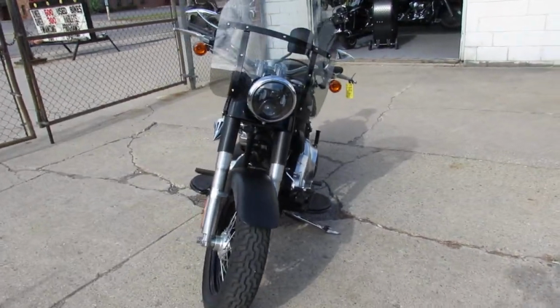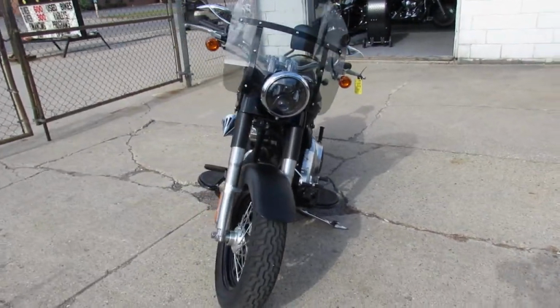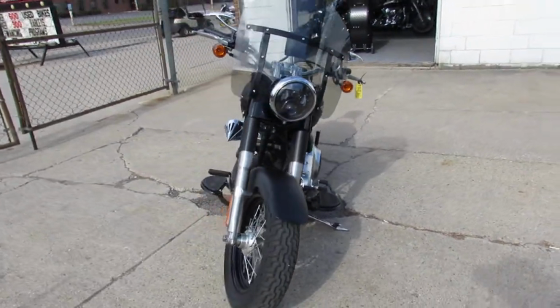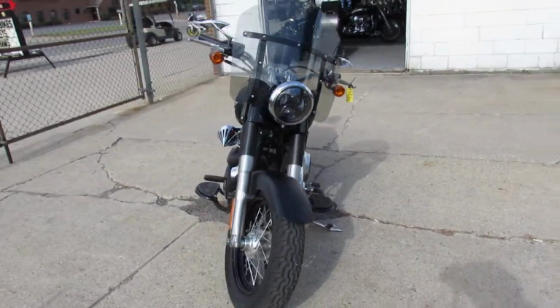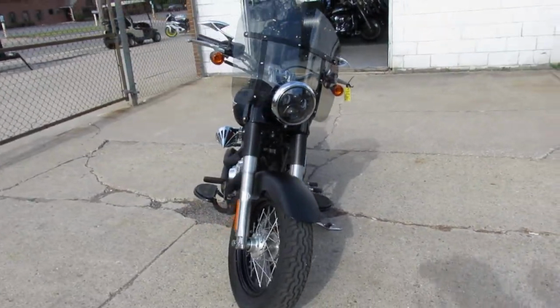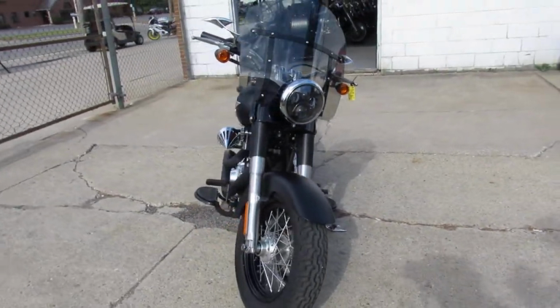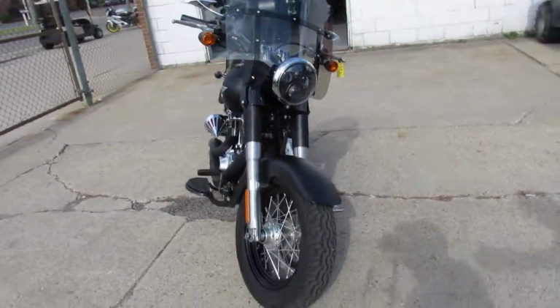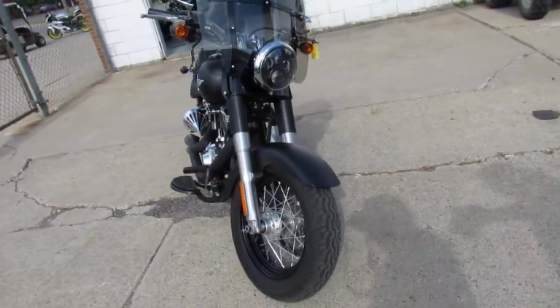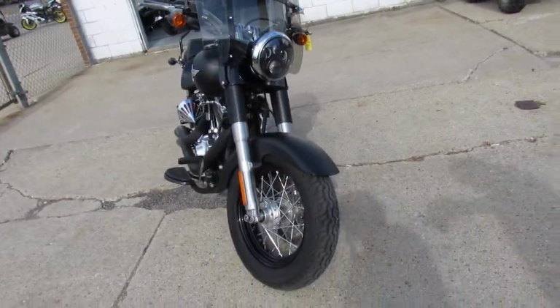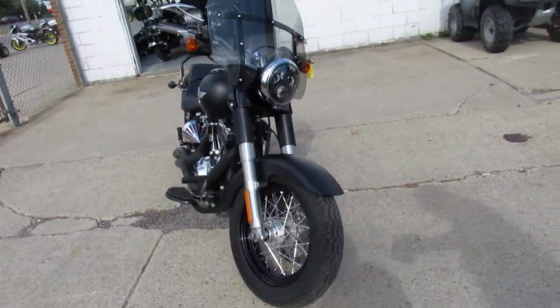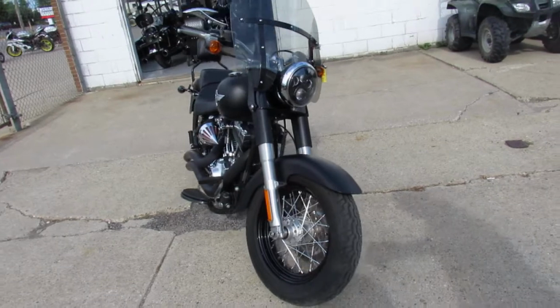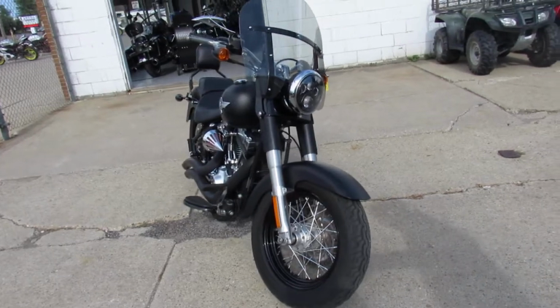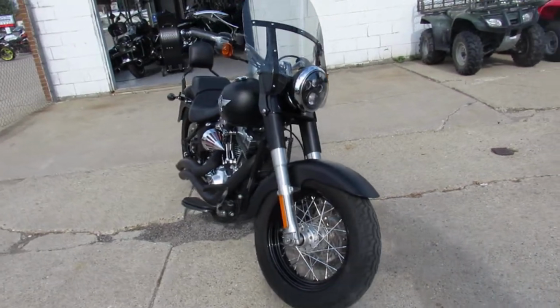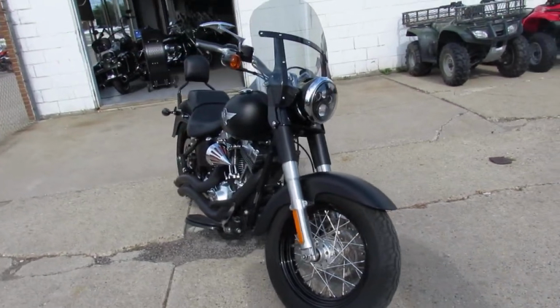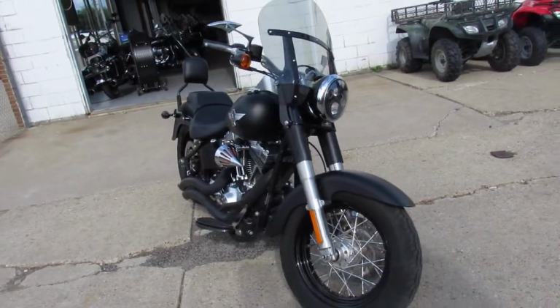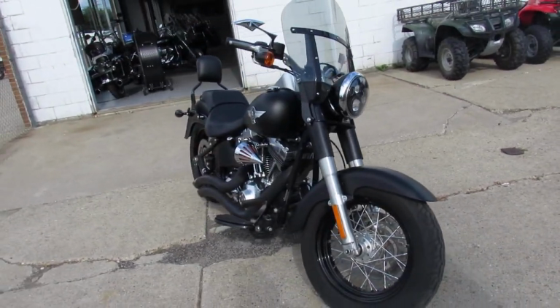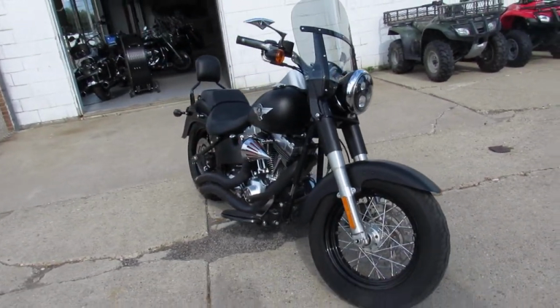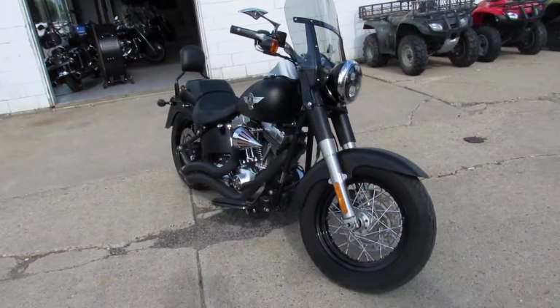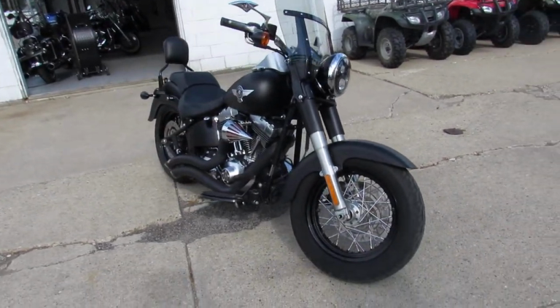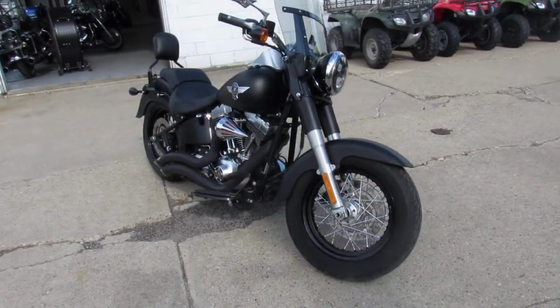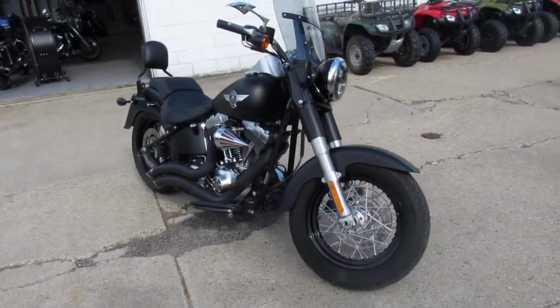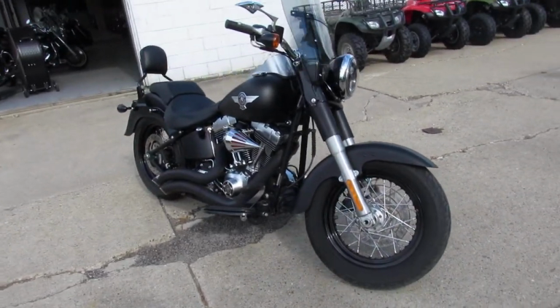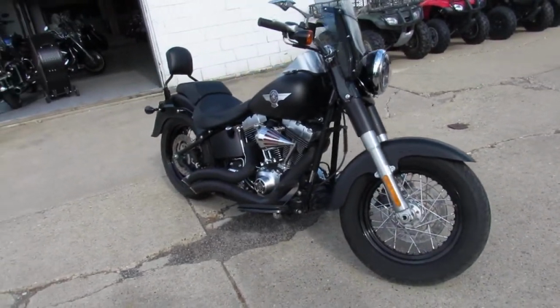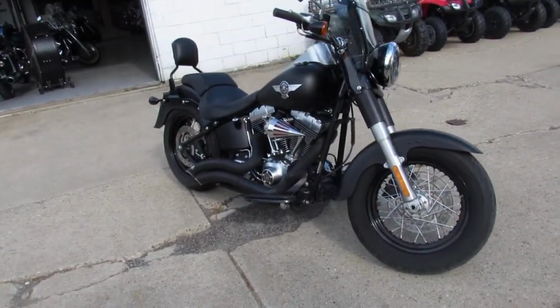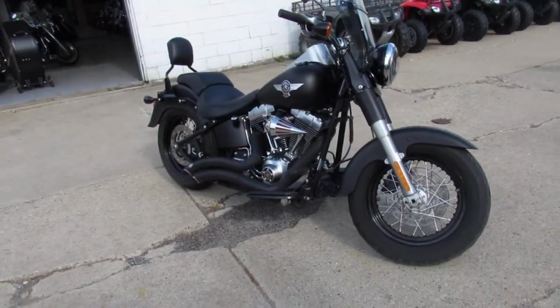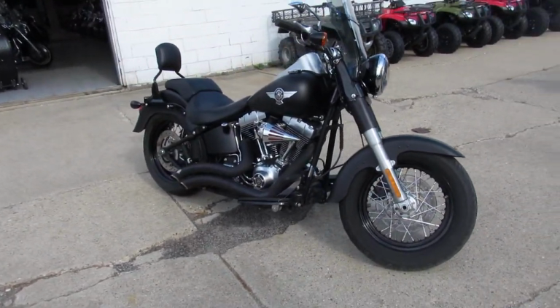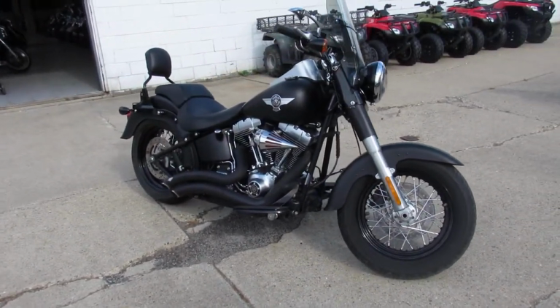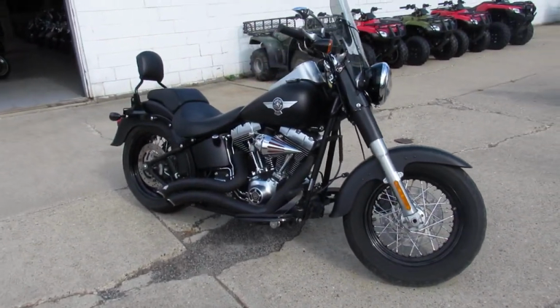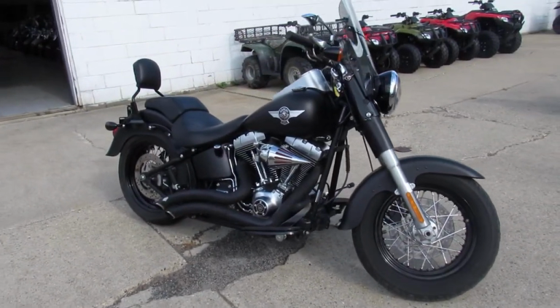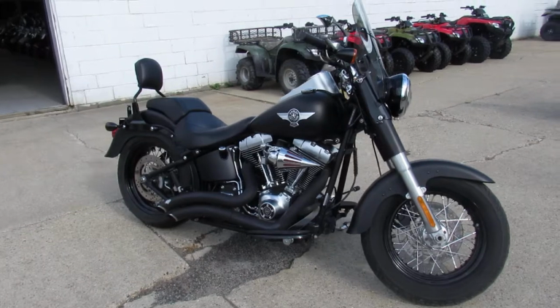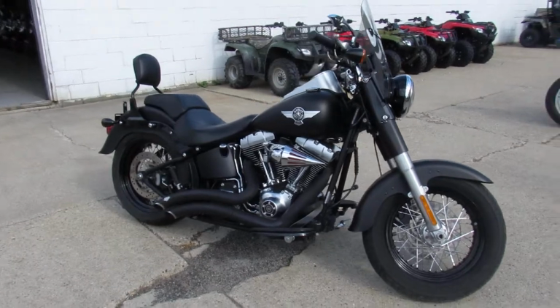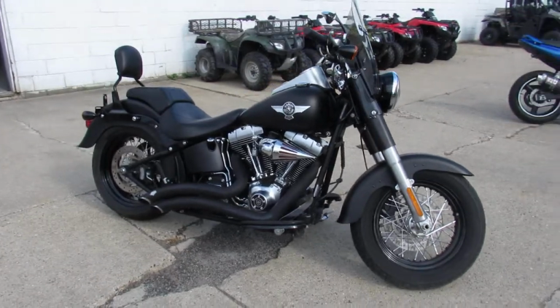This one is a 2010 Harley-Davidson Fatboy Low for sale. Bike only has 8,795 miles. Comes in the matte black paint.